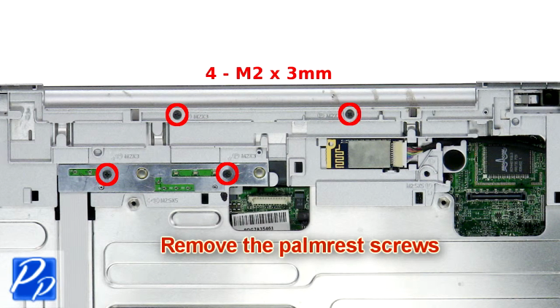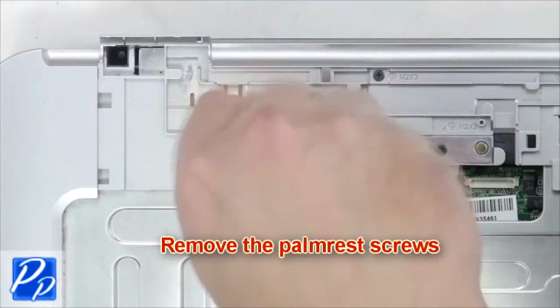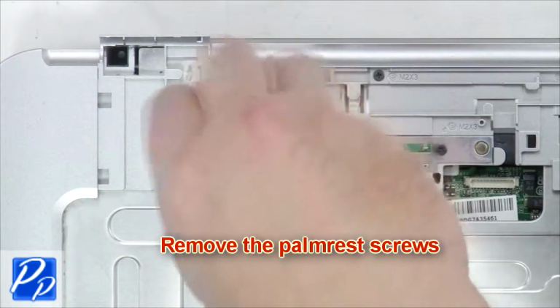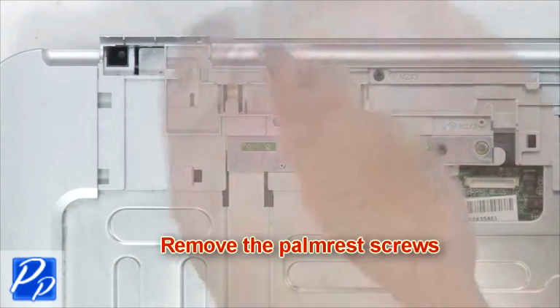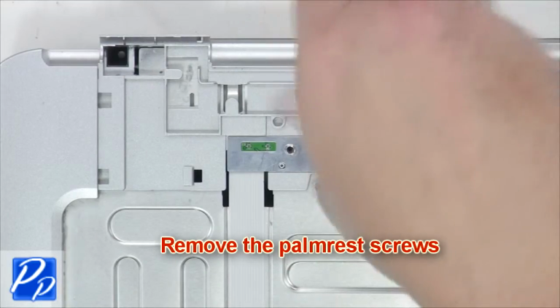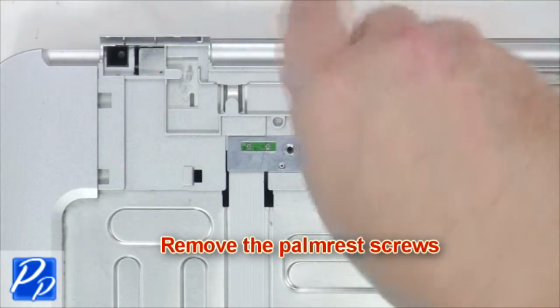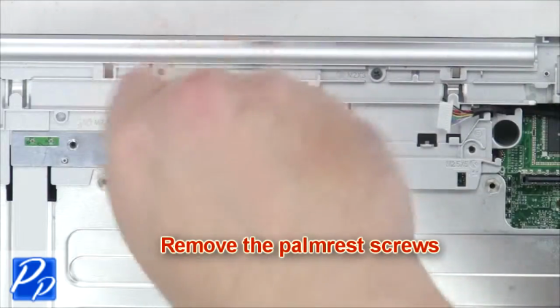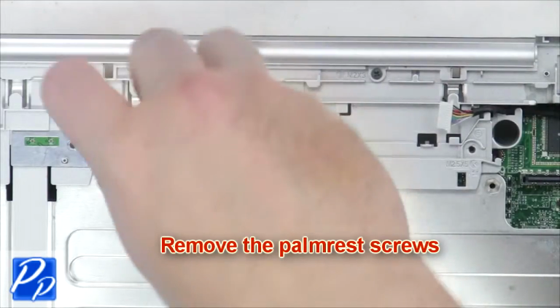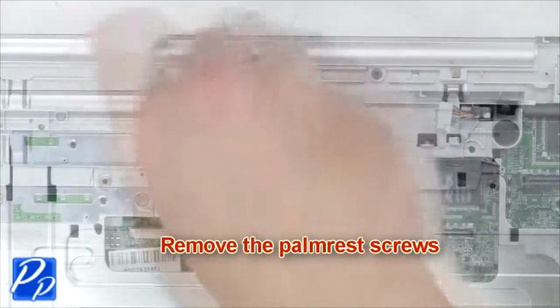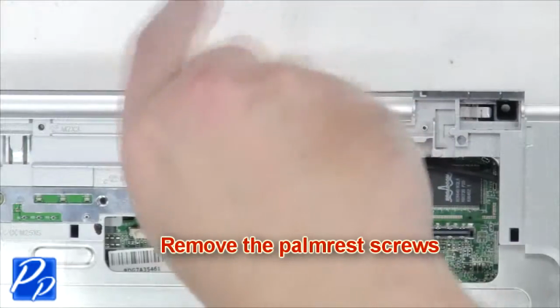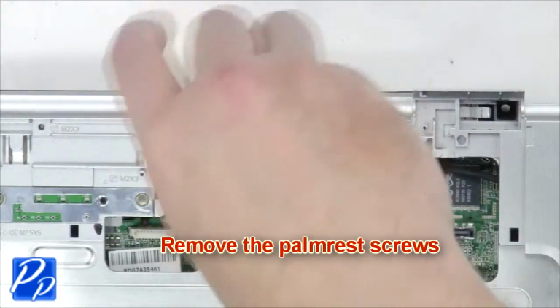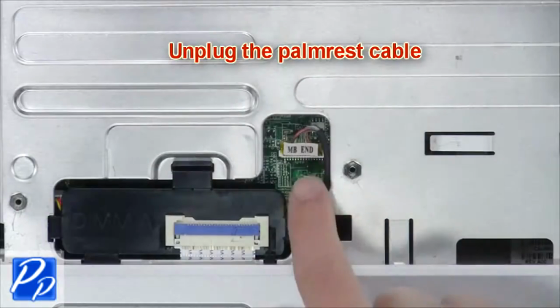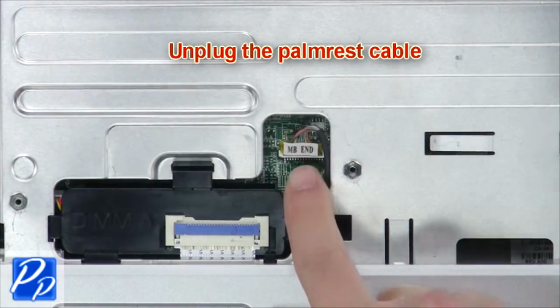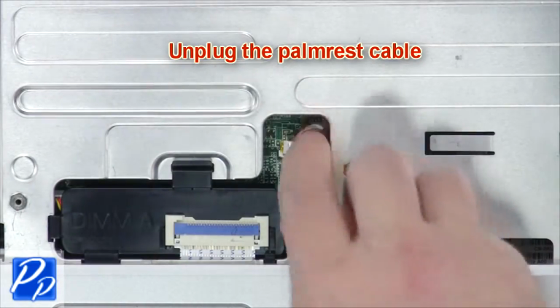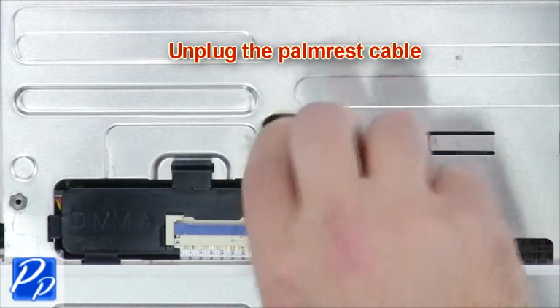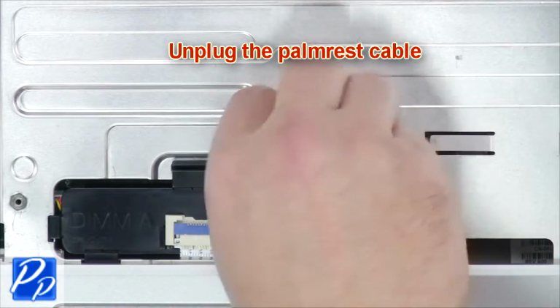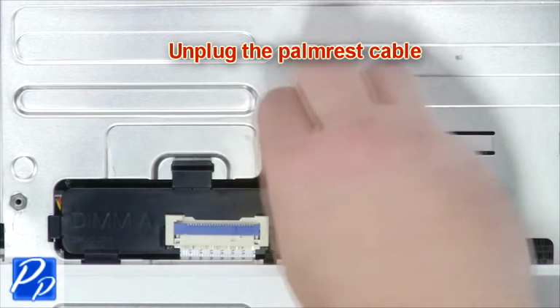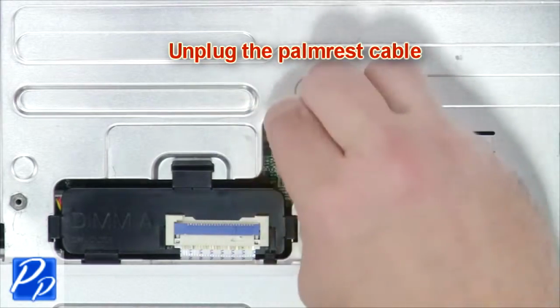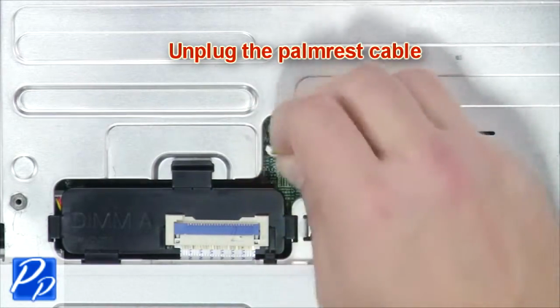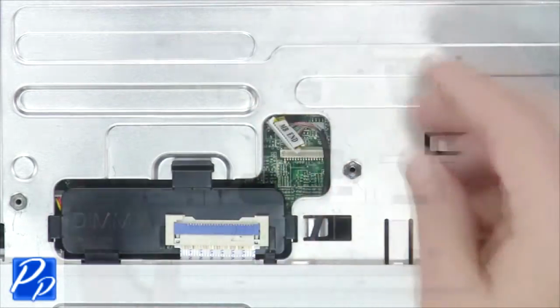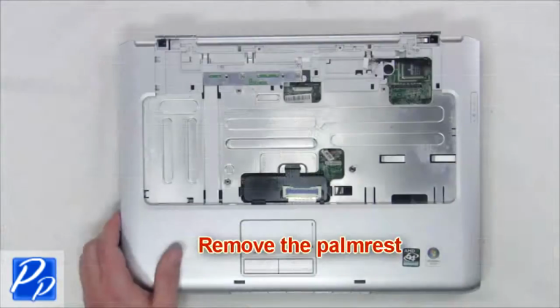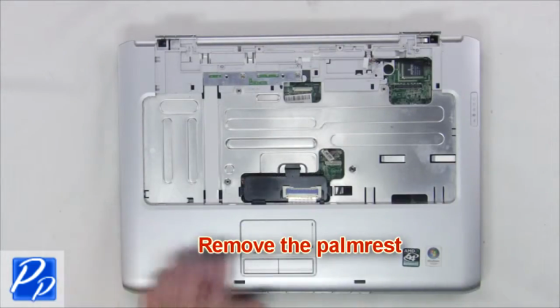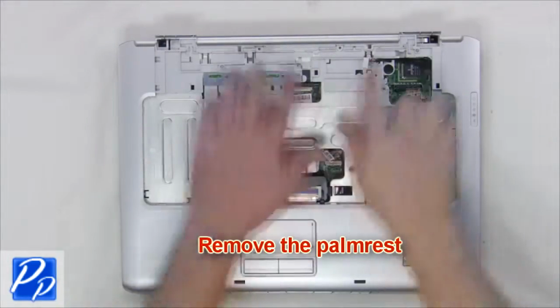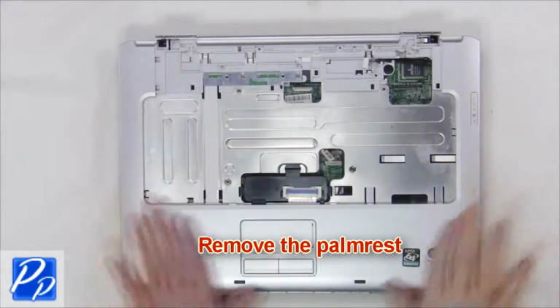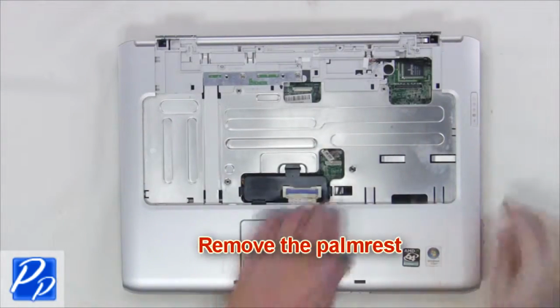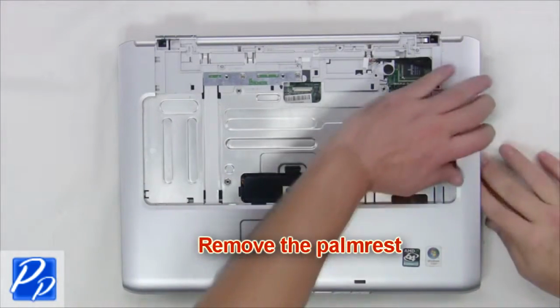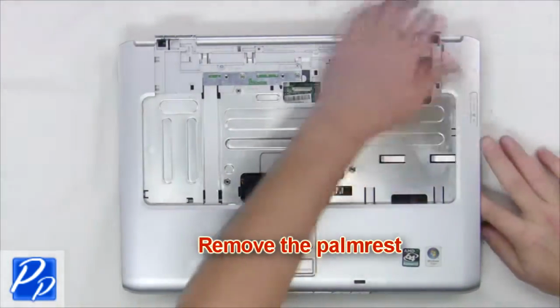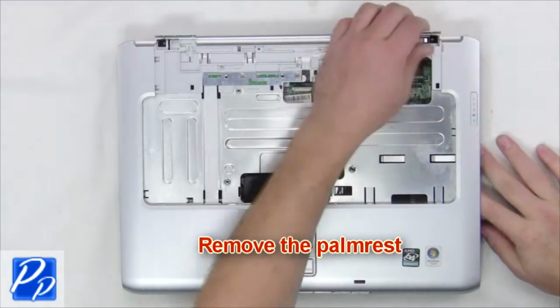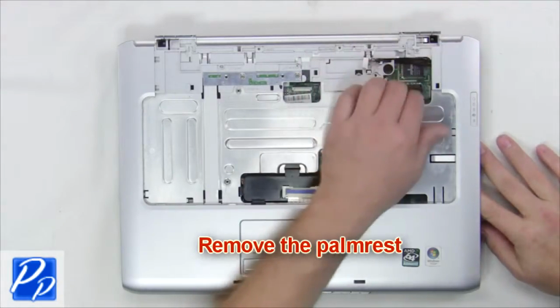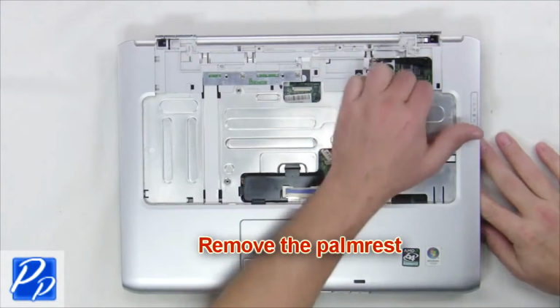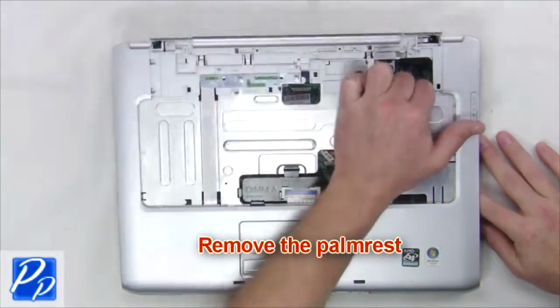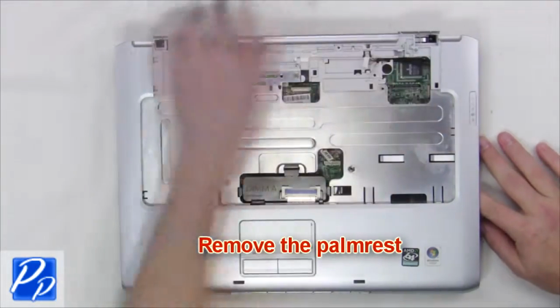Next remove the palm rest screws. Unplug the palm rest cable. Now remove the palm rest.